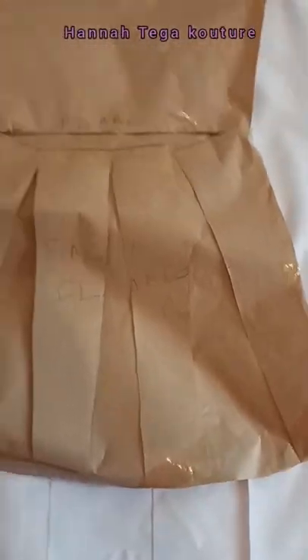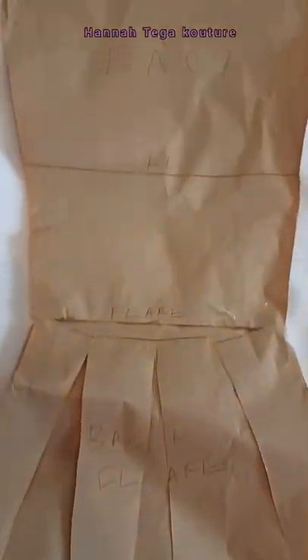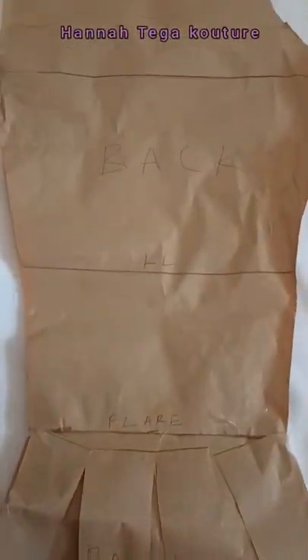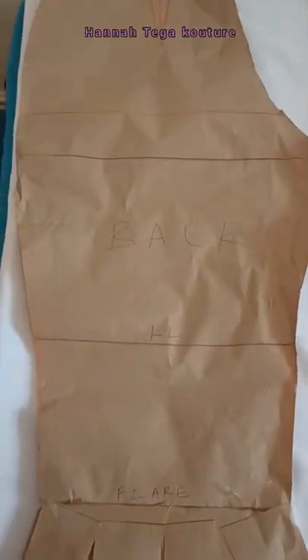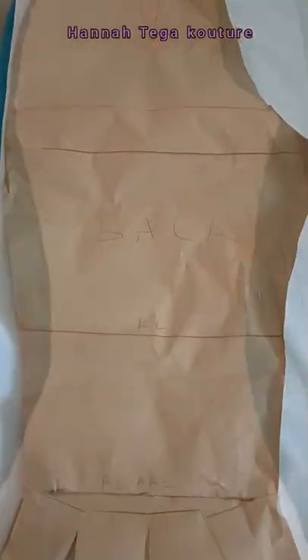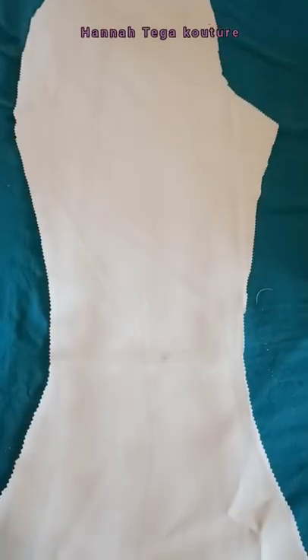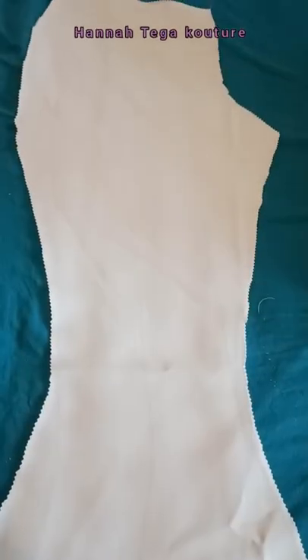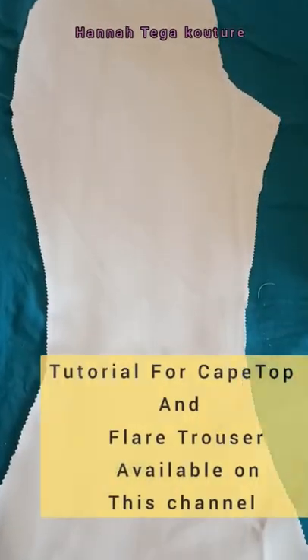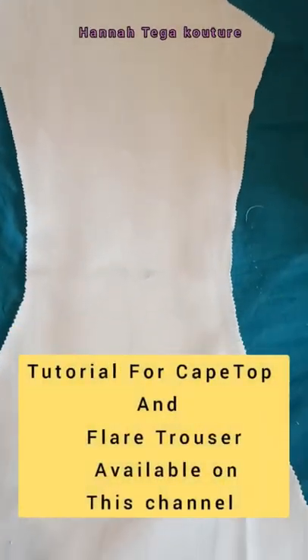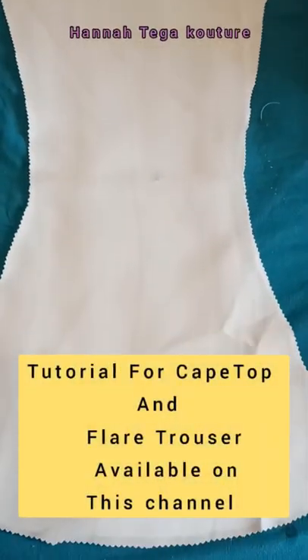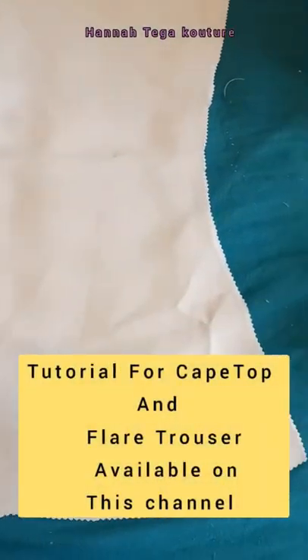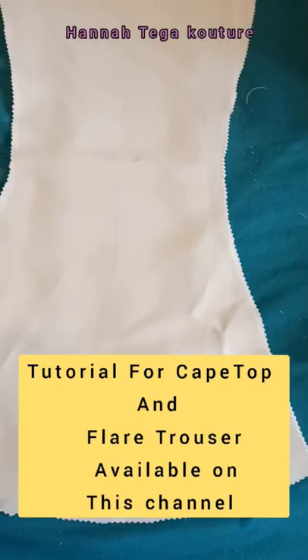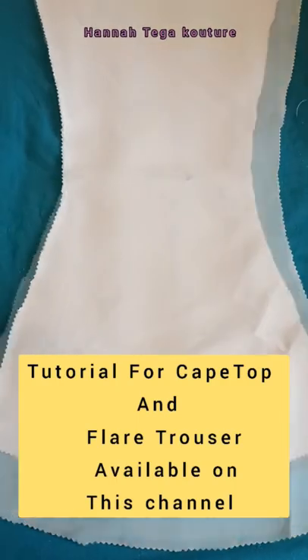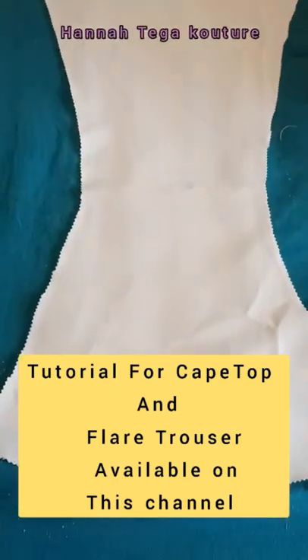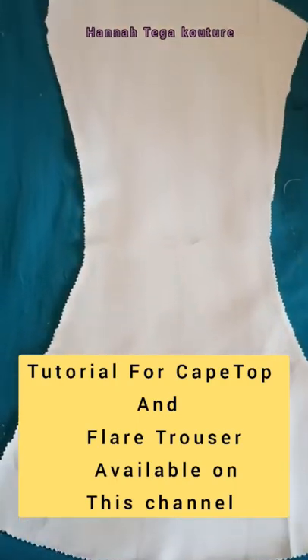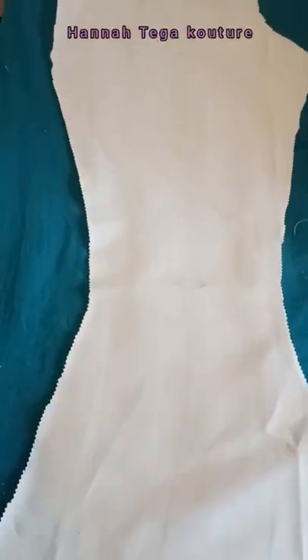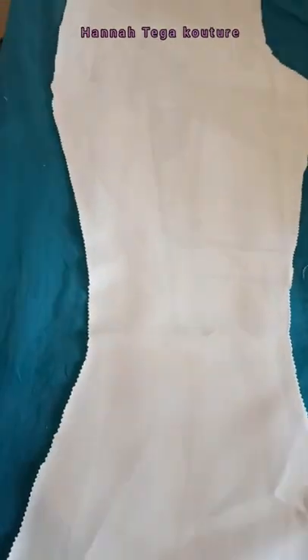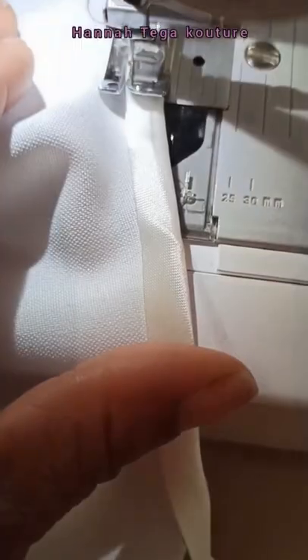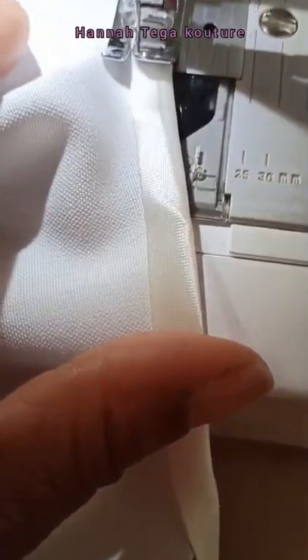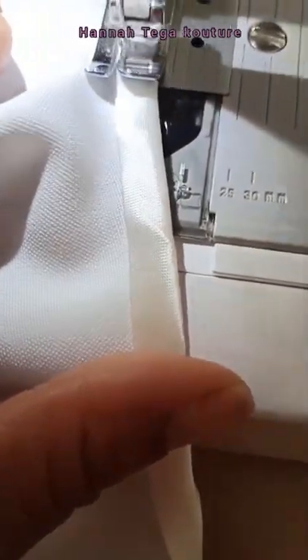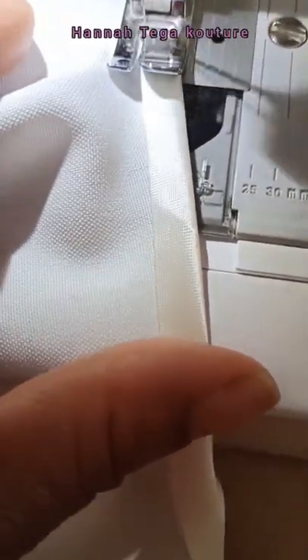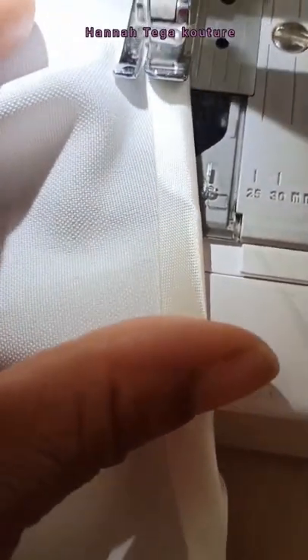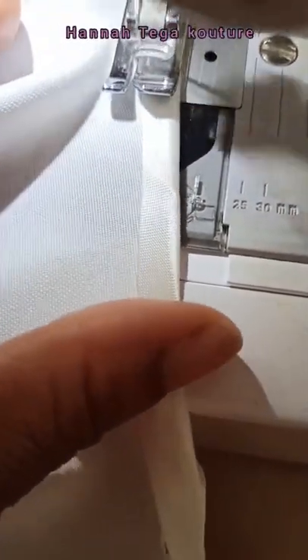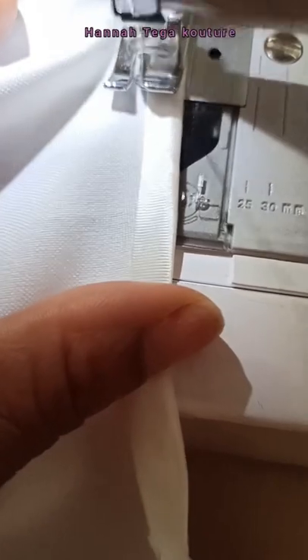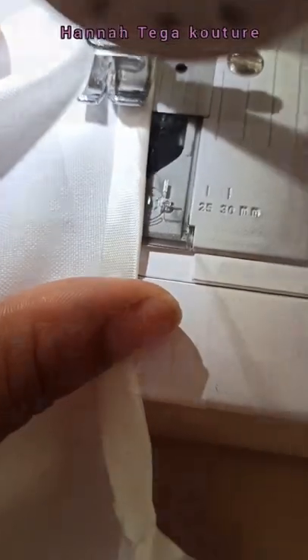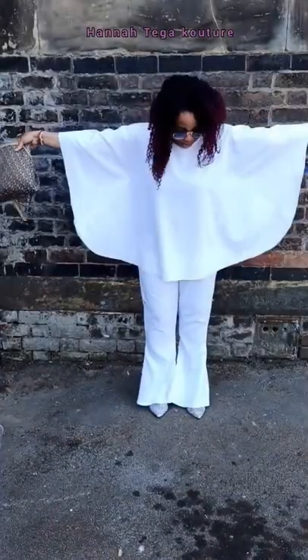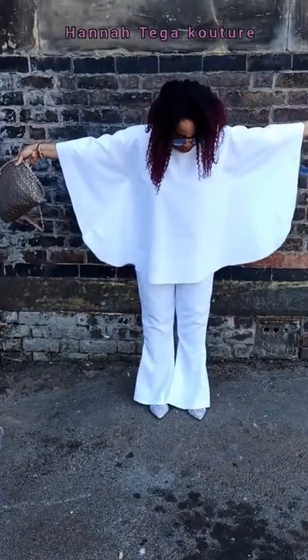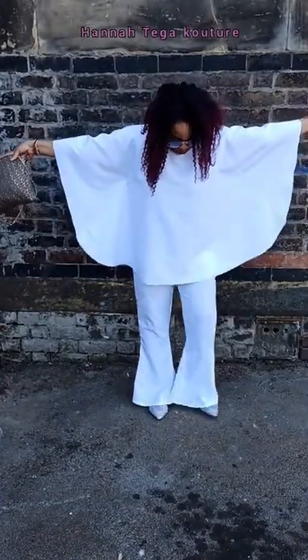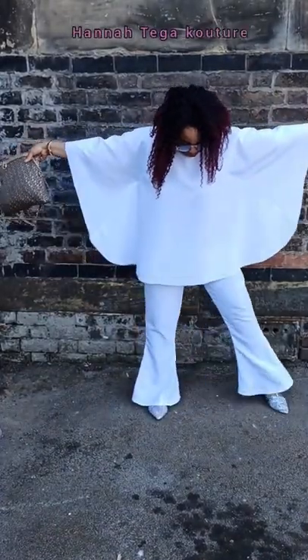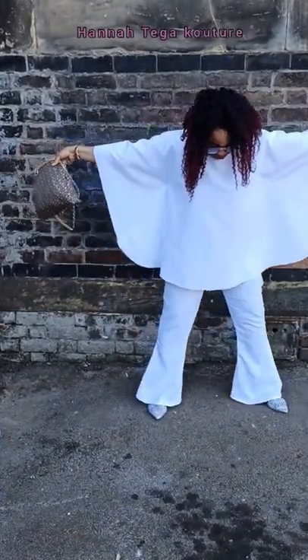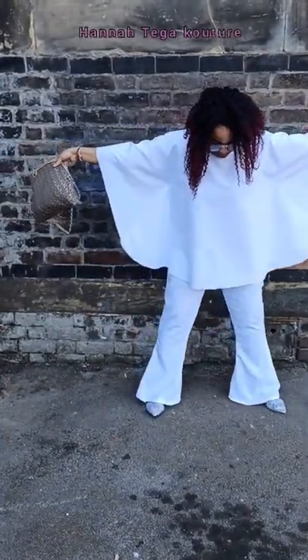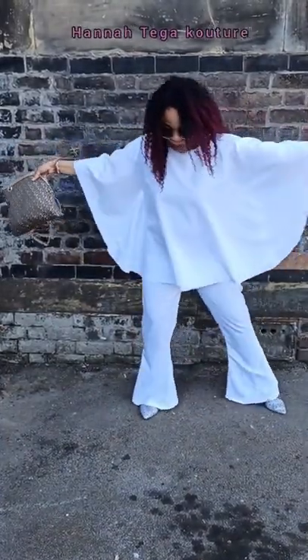I went ahead and used my flare pants pattern and cut four pieces — two panels for the front and two panels for the back. I also went ahead and applied a silk bias for the neckline of my top.